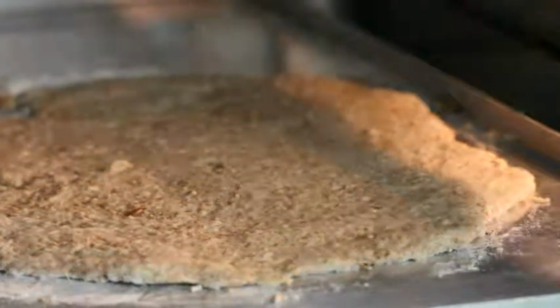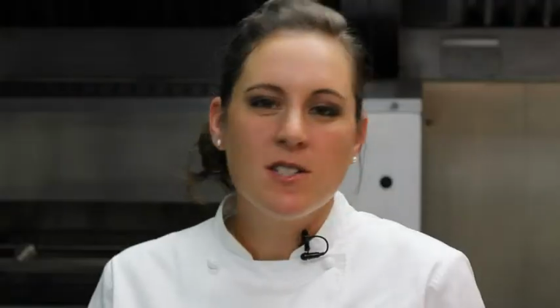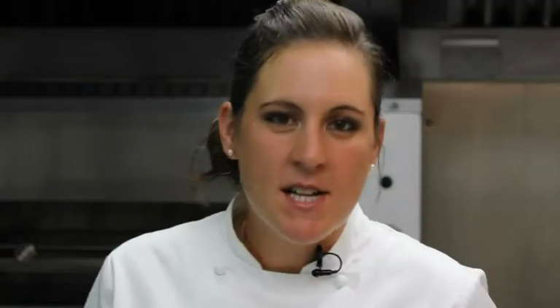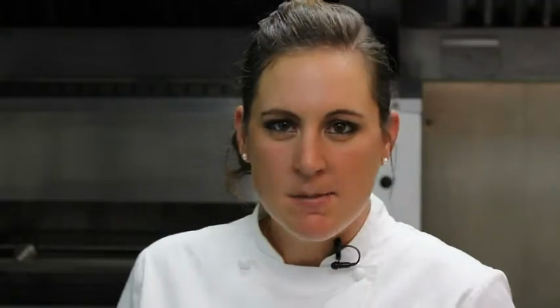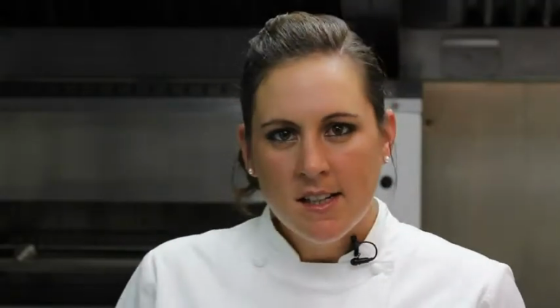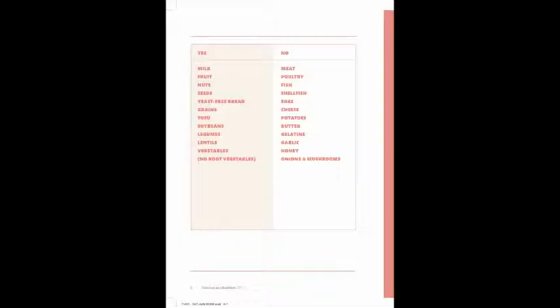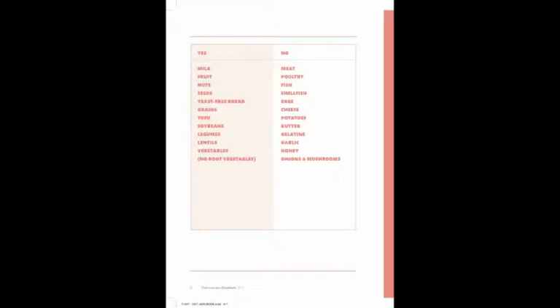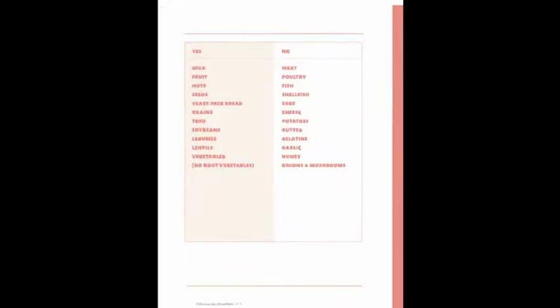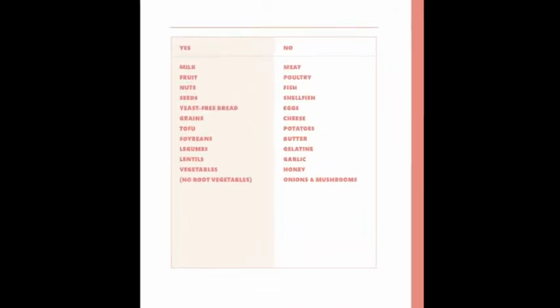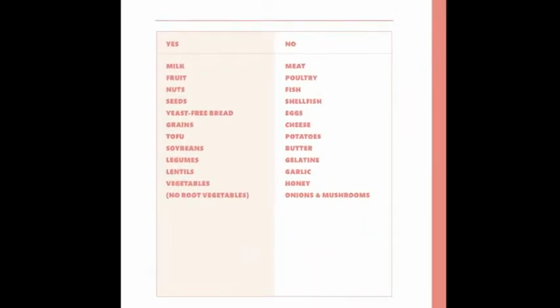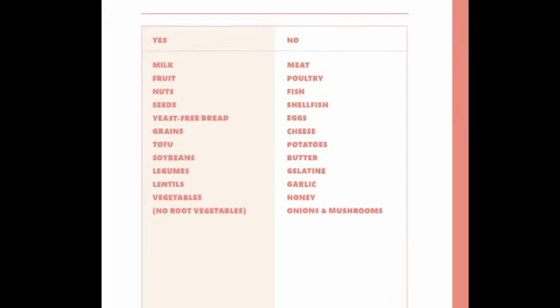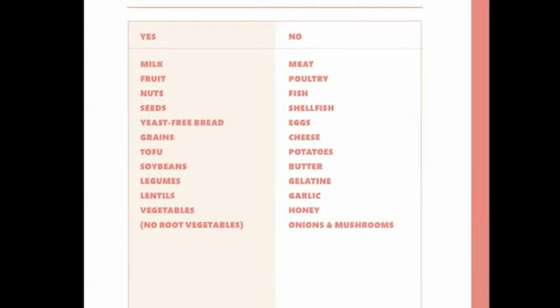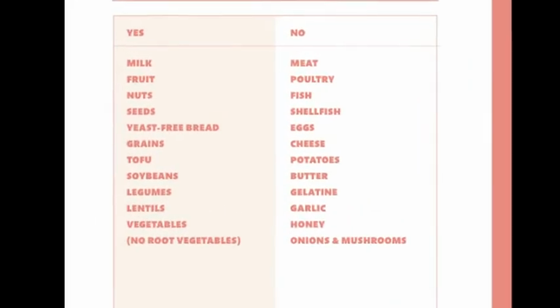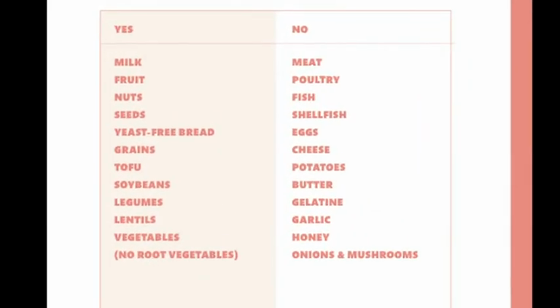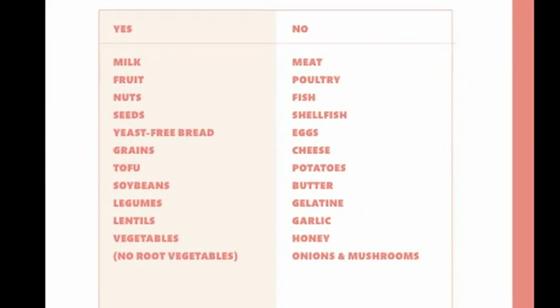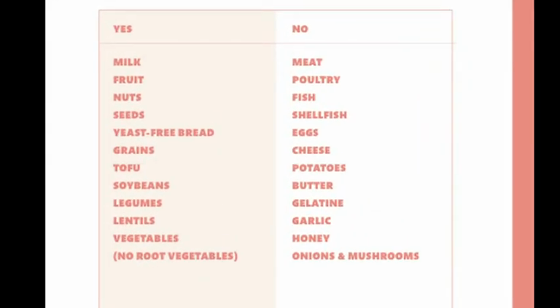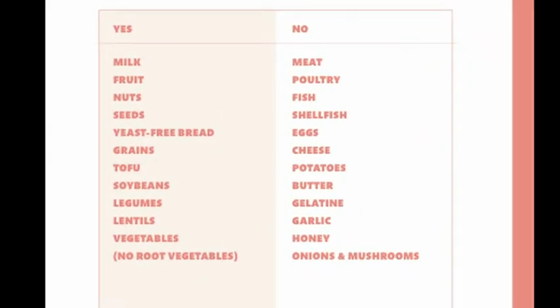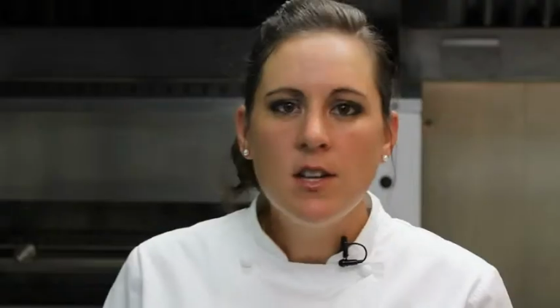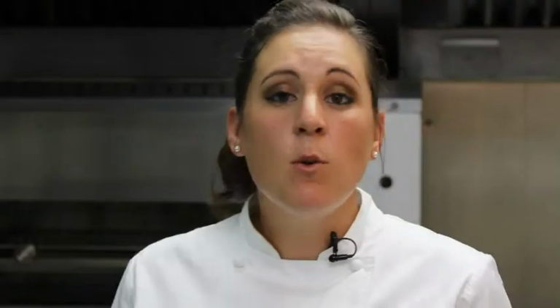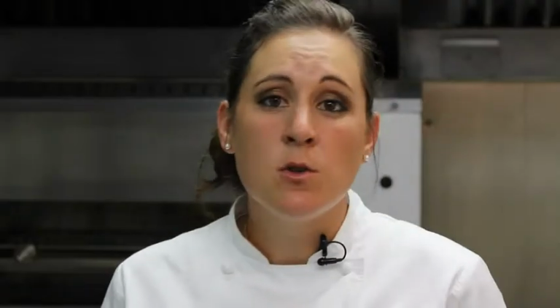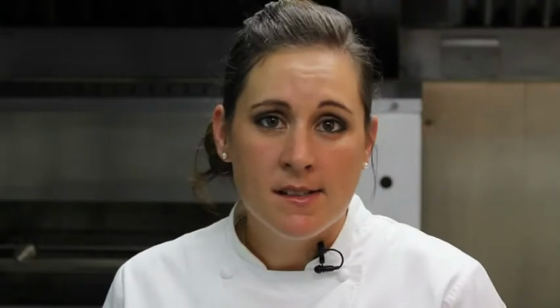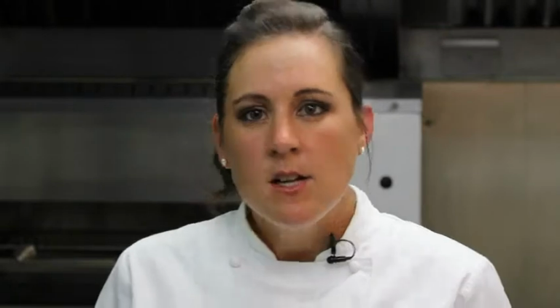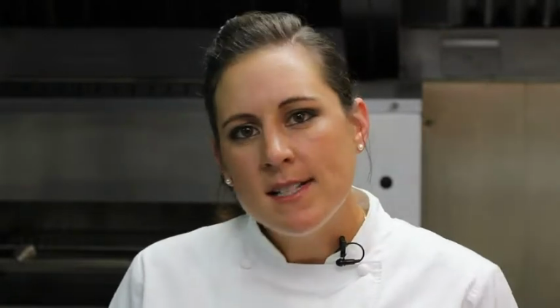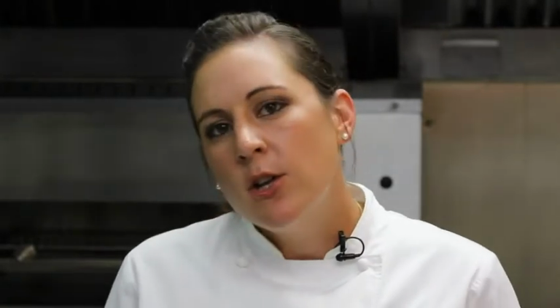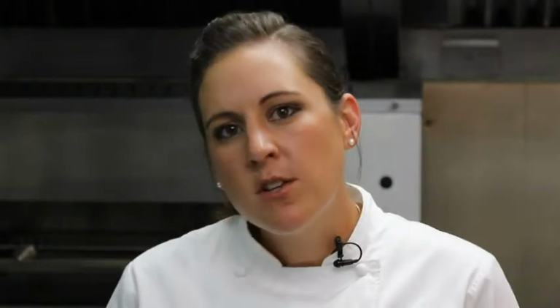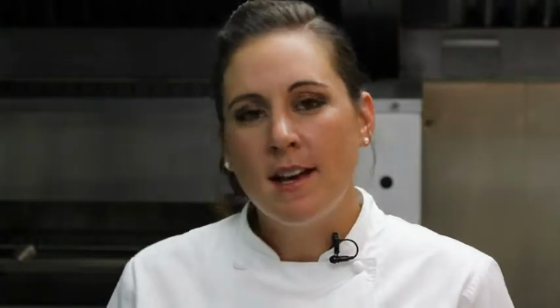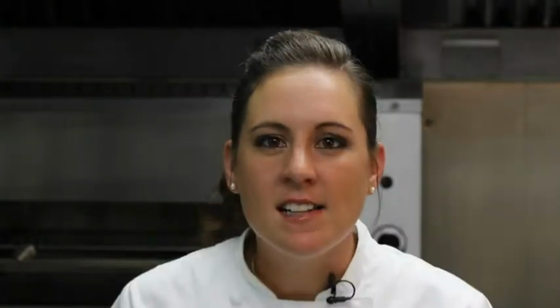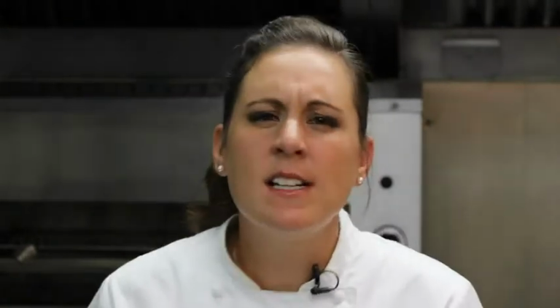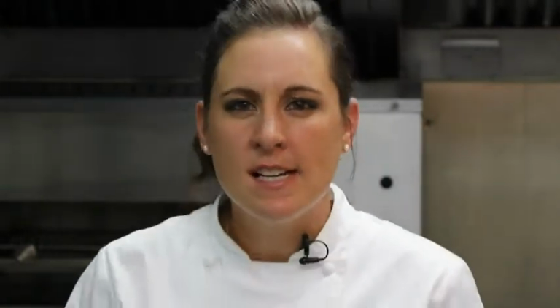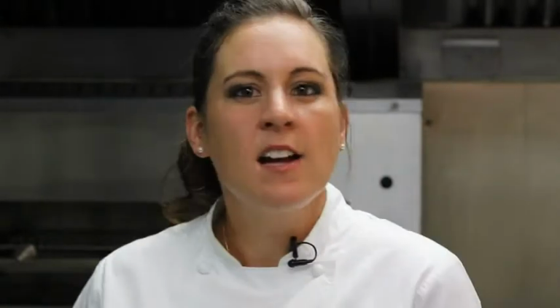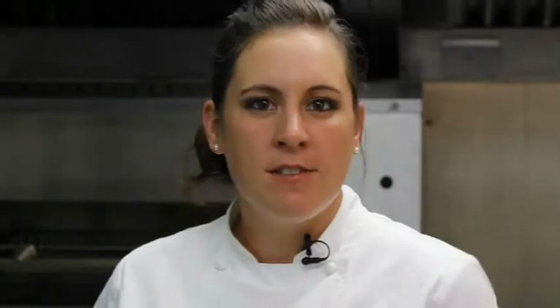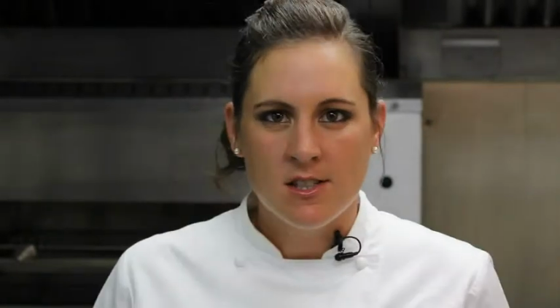The topping is incredibly easy to make. Jain vegetarians don't eat garlic, onions, or anything essentially grown under the ground. They use vegetables that they can eat — that are delicious and that add colour and flavour to the dish.